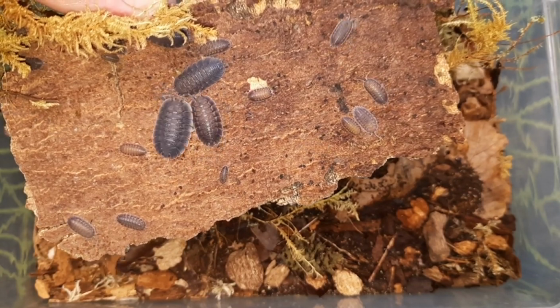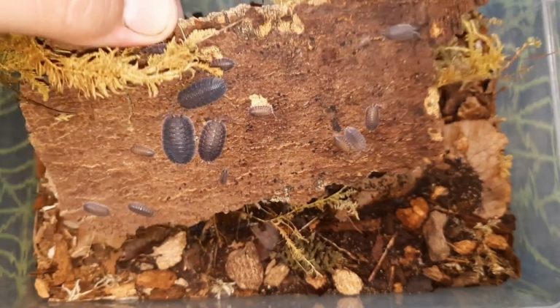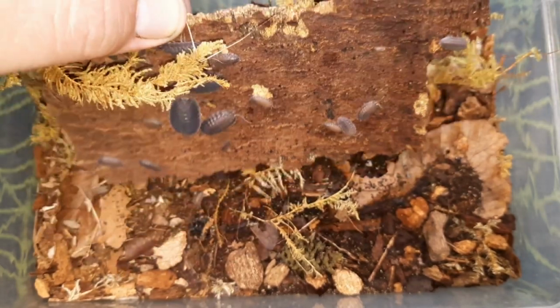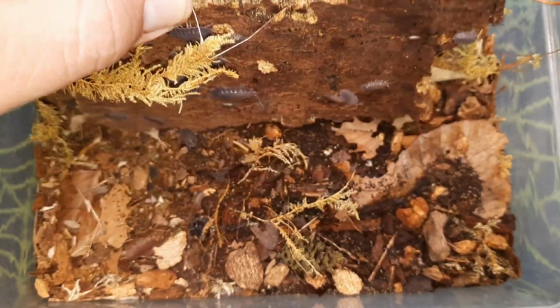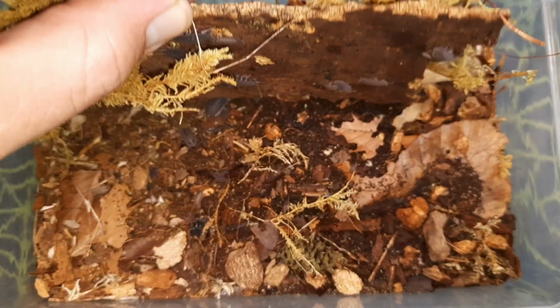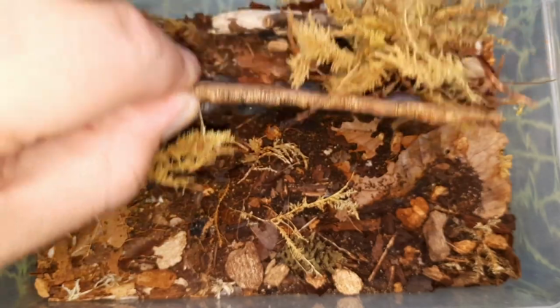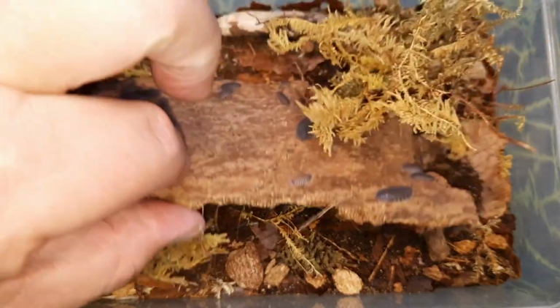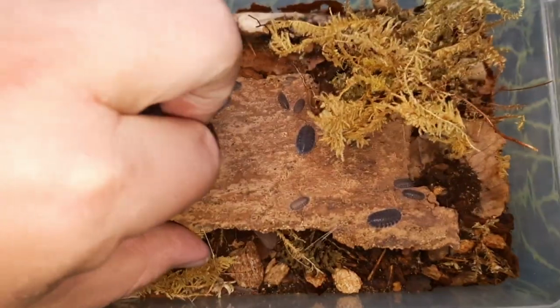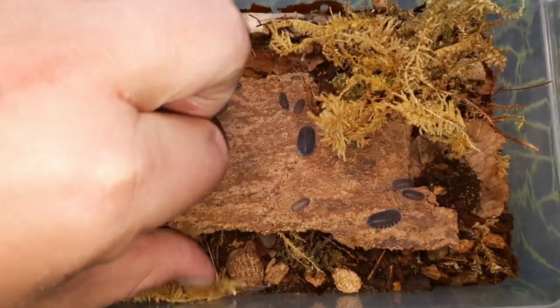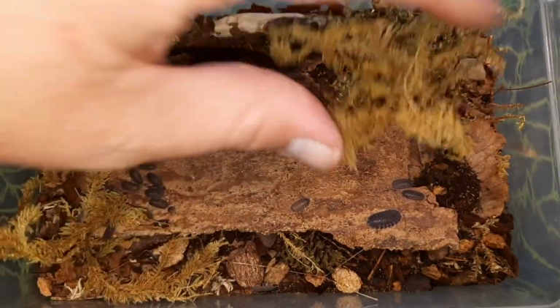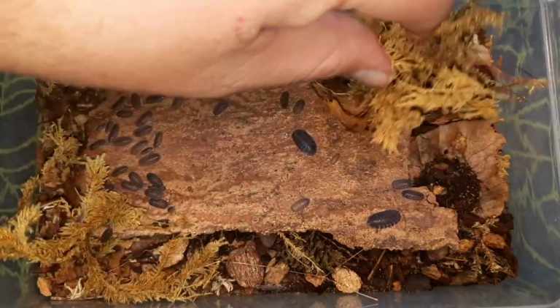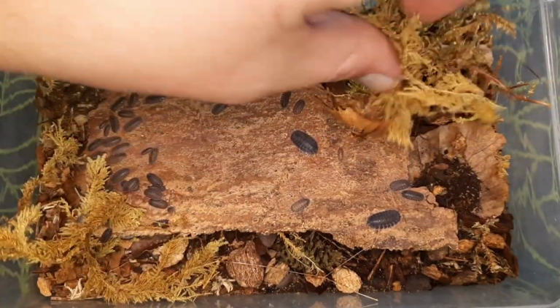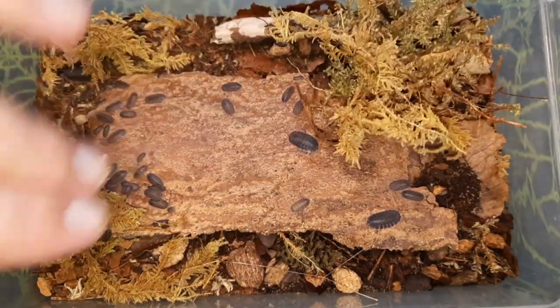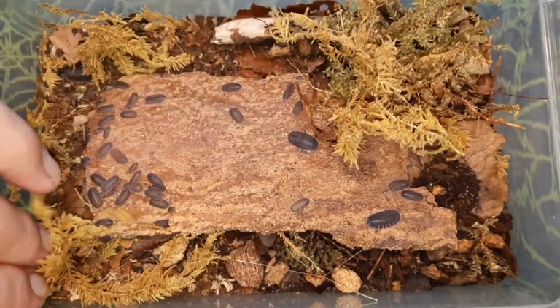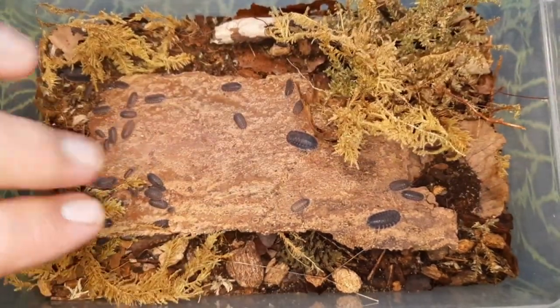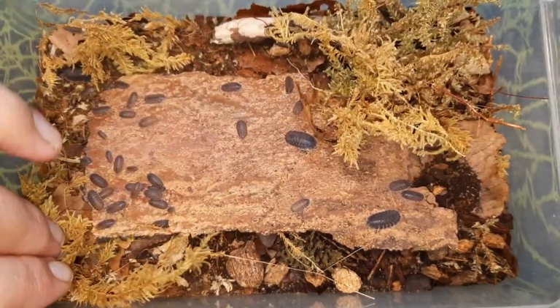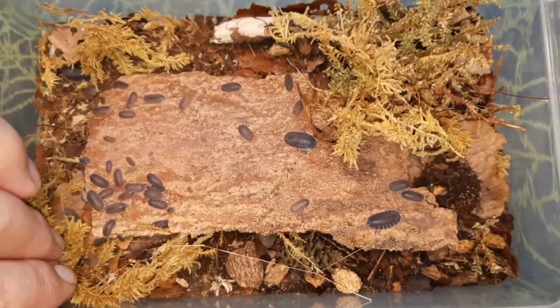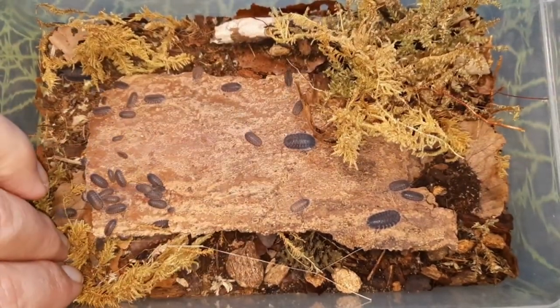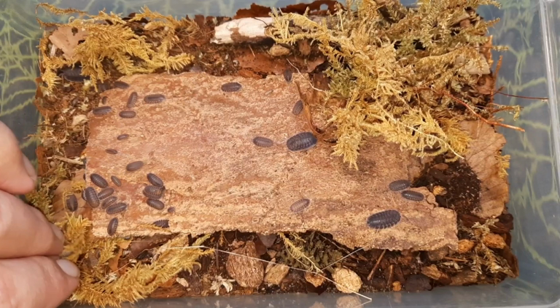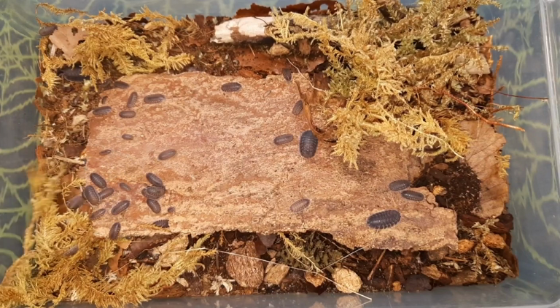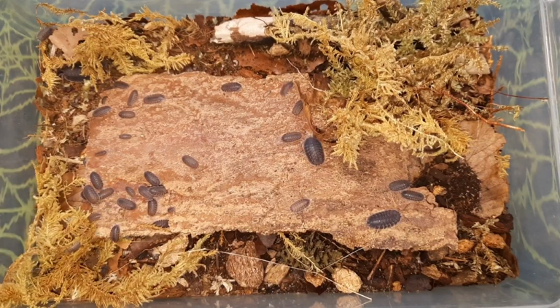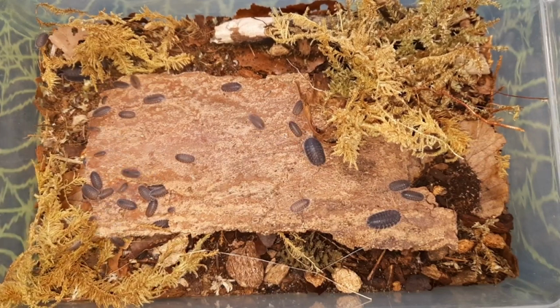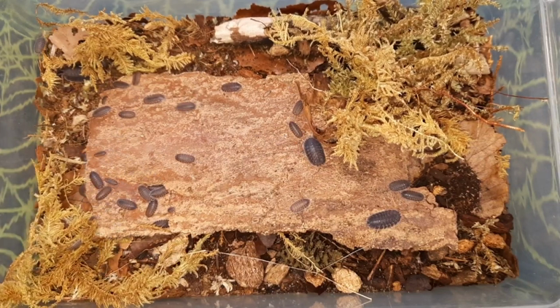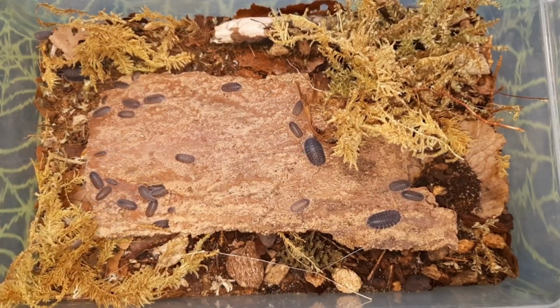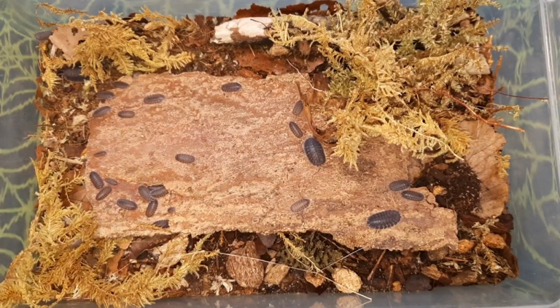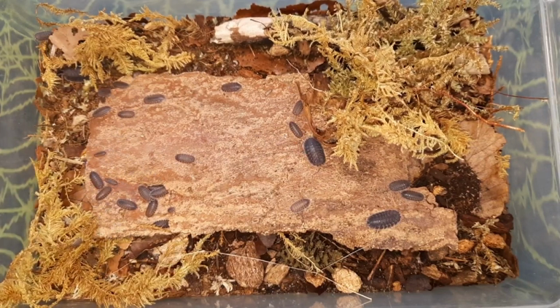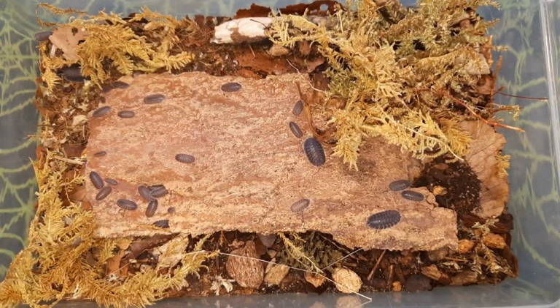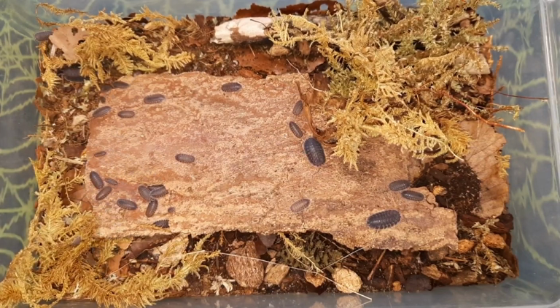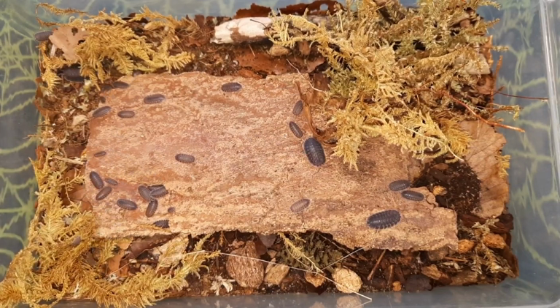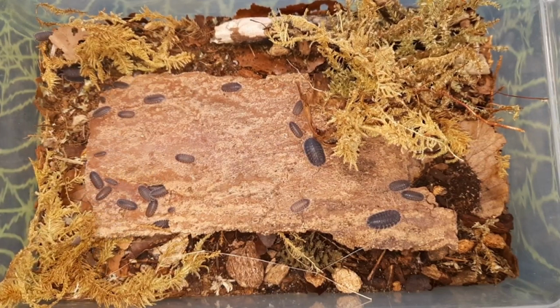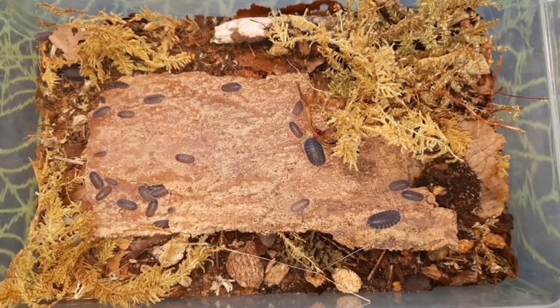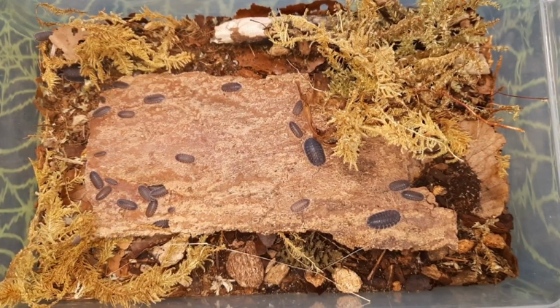You can see a couple of adults with some juveniles and some new podlings as well. As you can see, these guys do breed really, really readily.